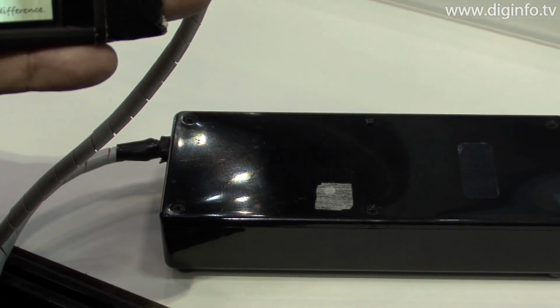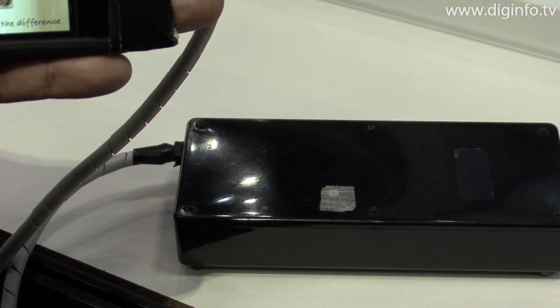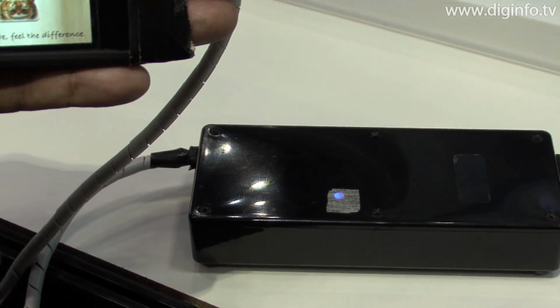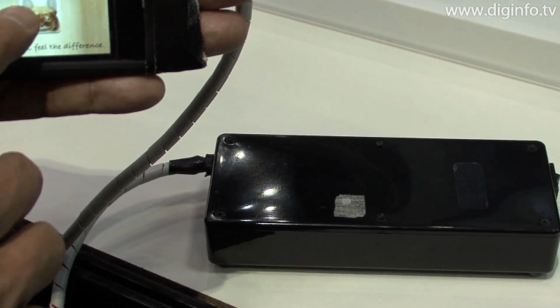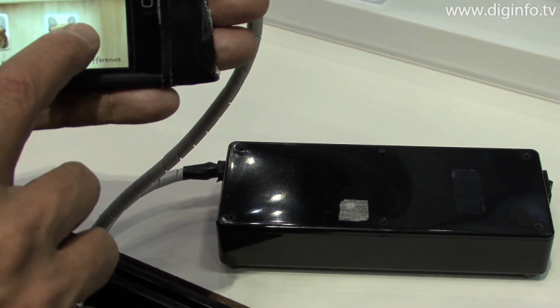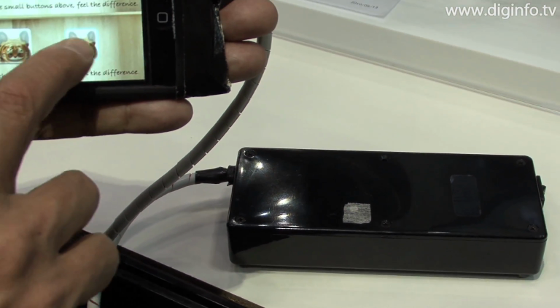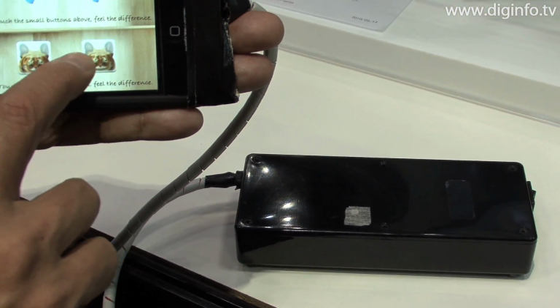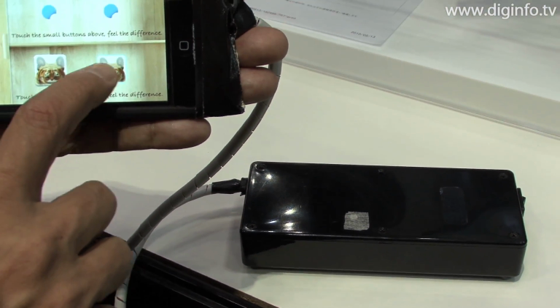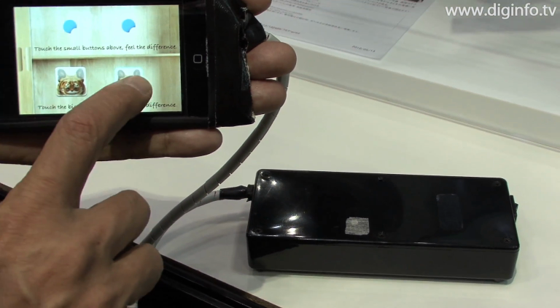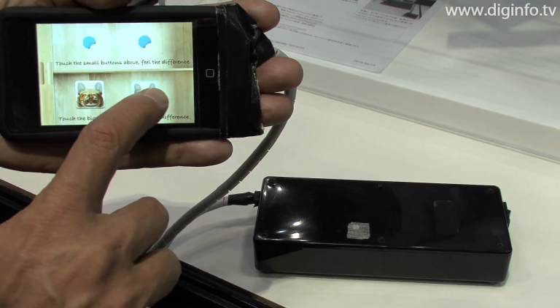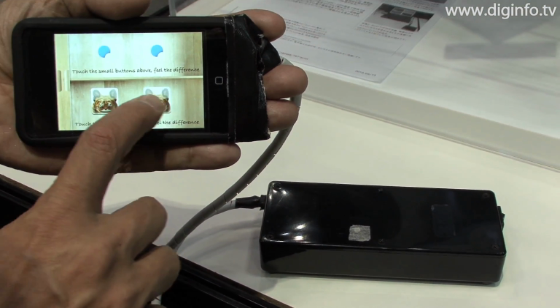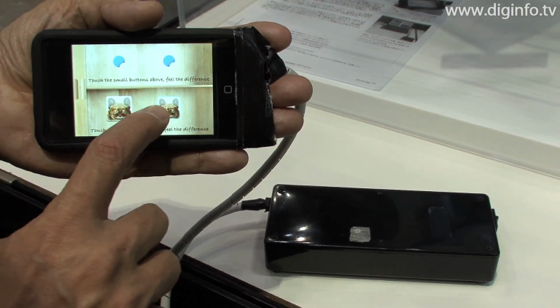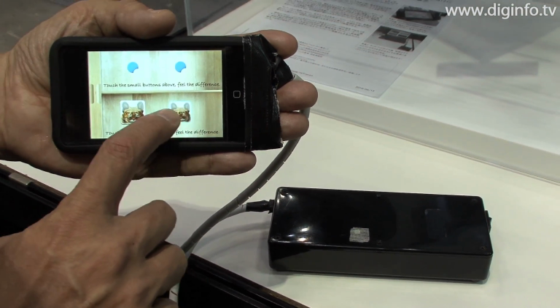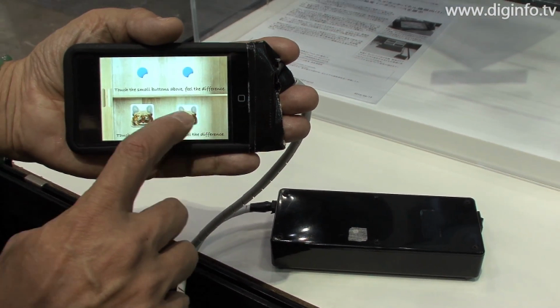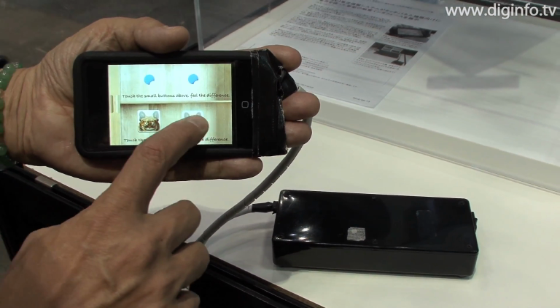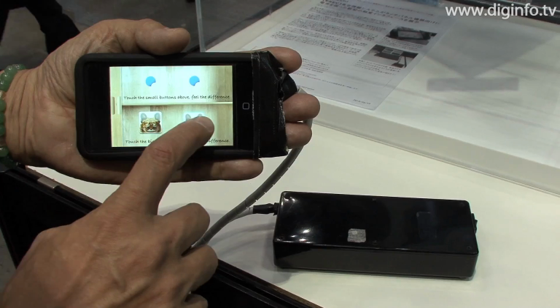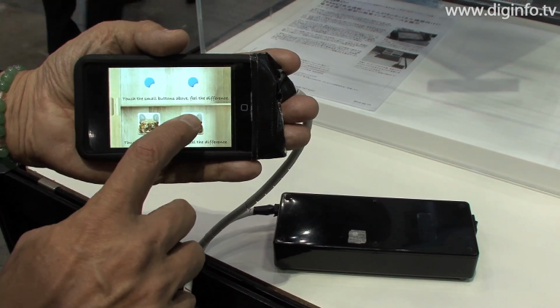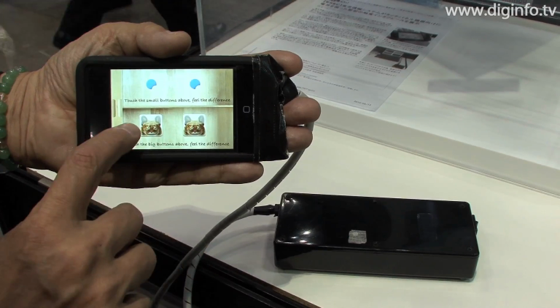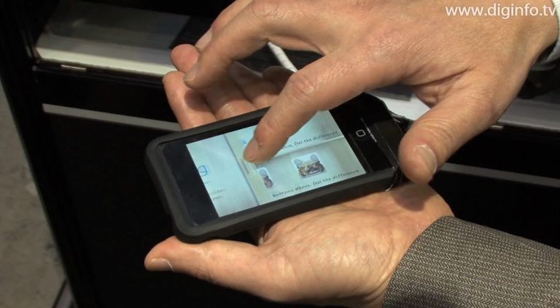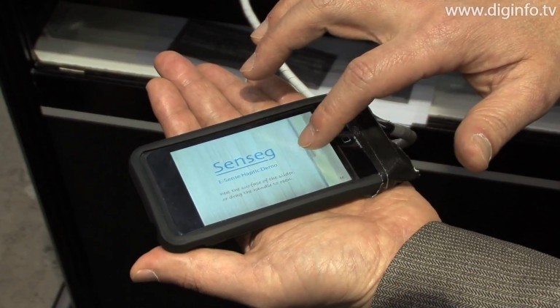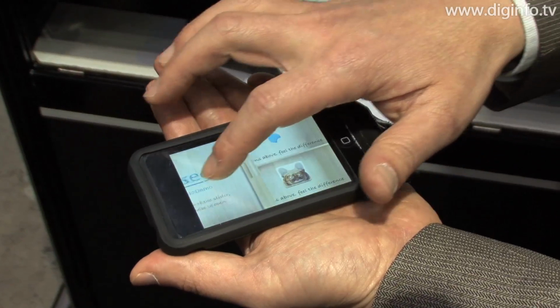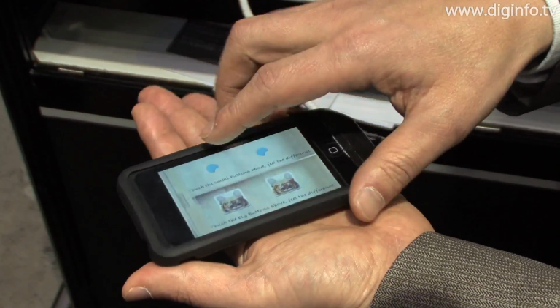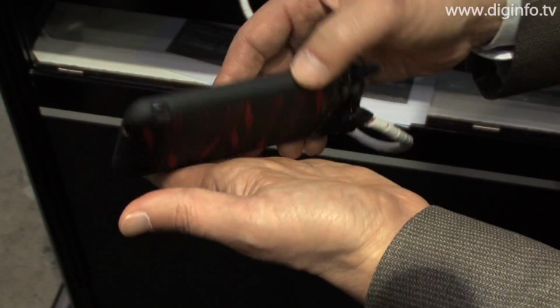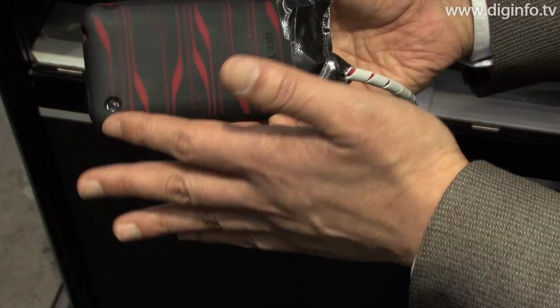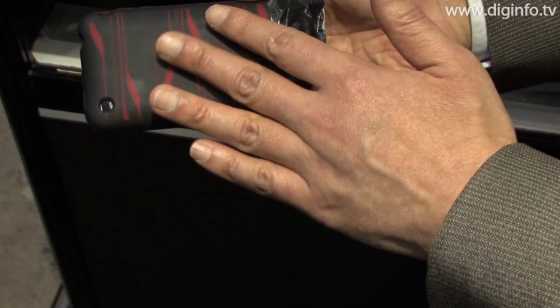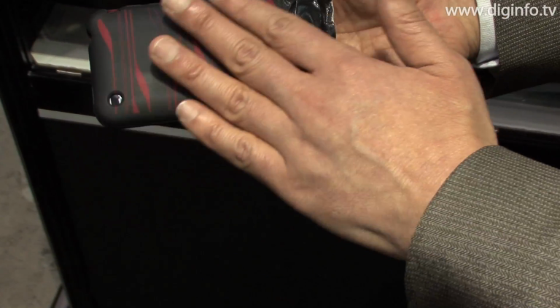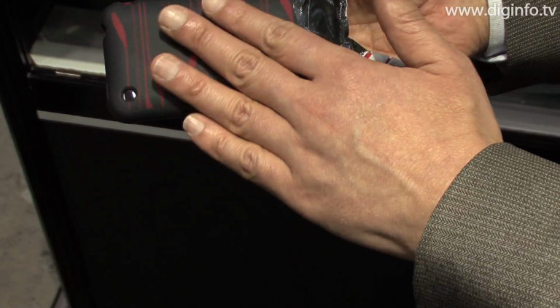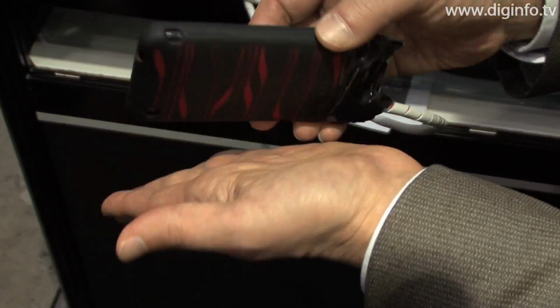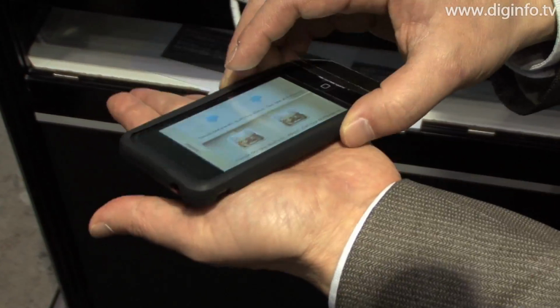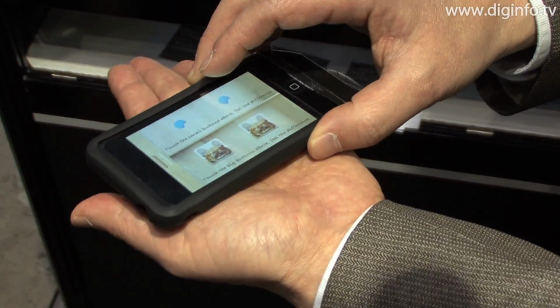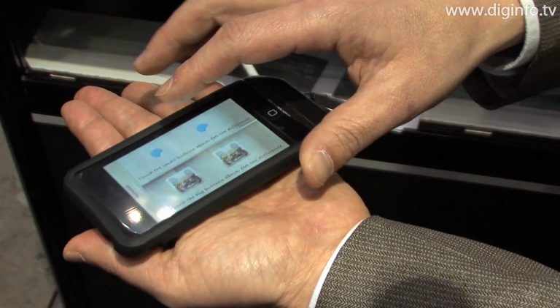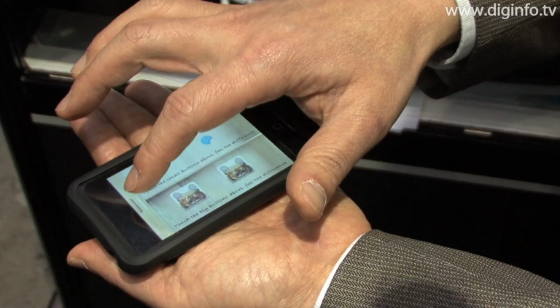The film used in the system can also be affixed to curved surfaces. For example, they can be stuck on both sides of a mobile phone to give sensations to the user's palm as well as their fingertips.